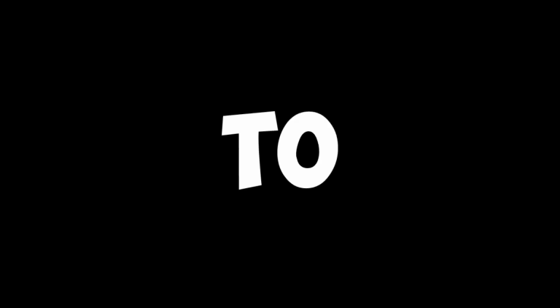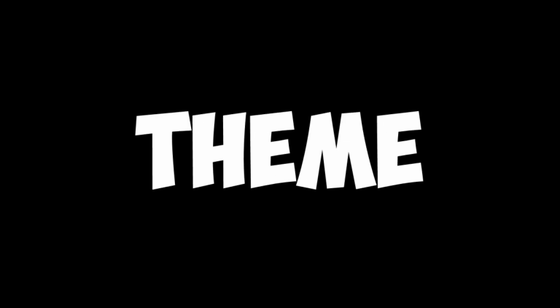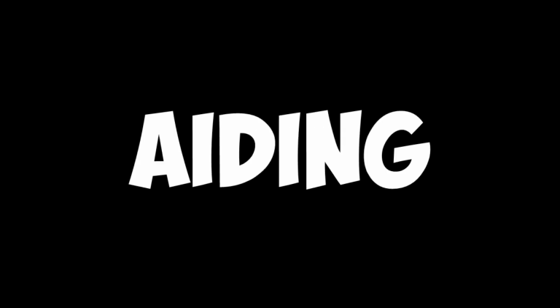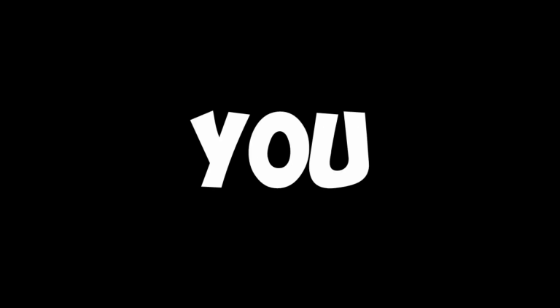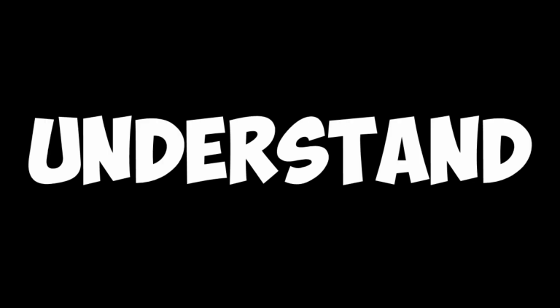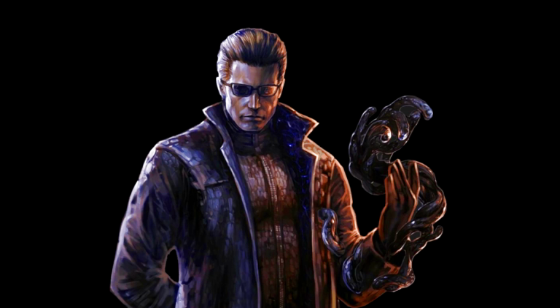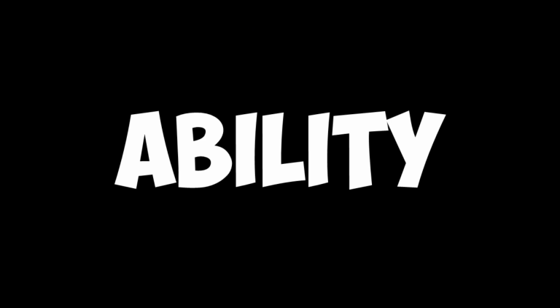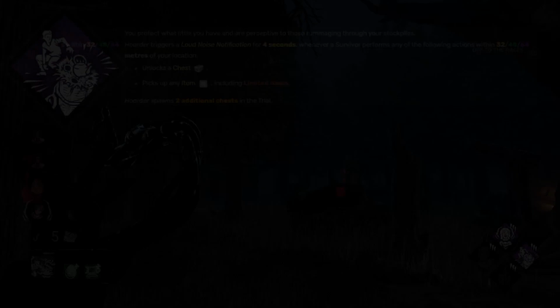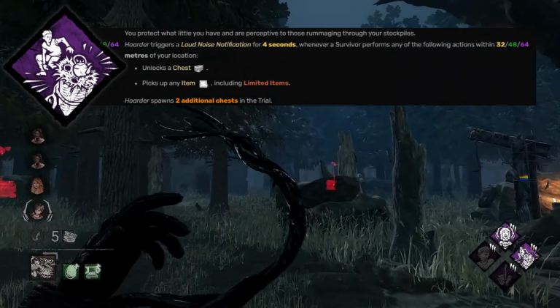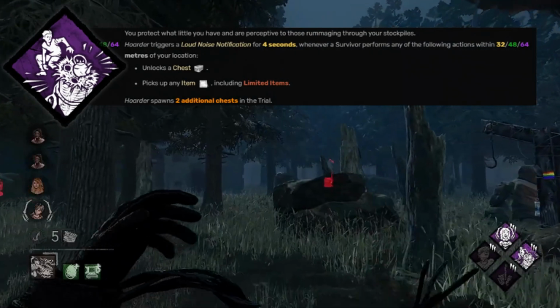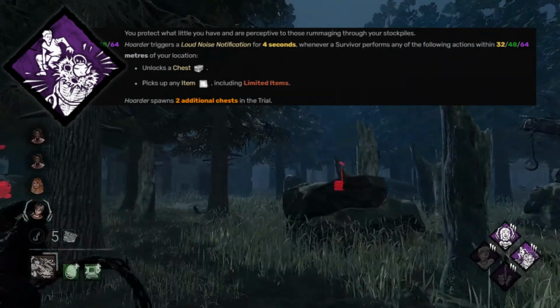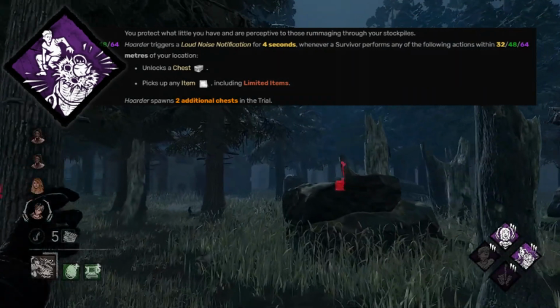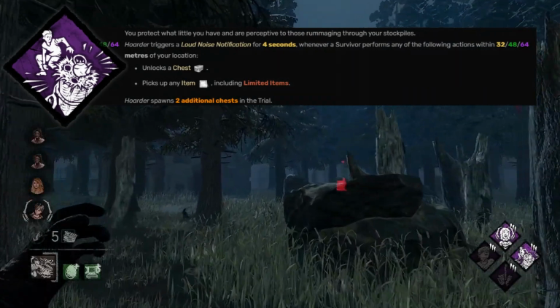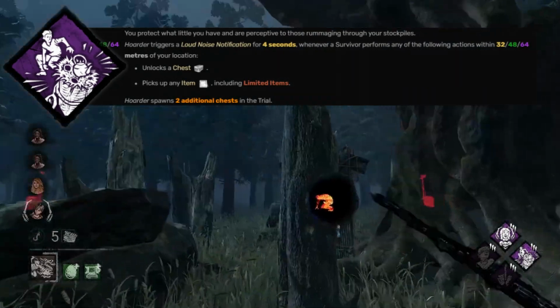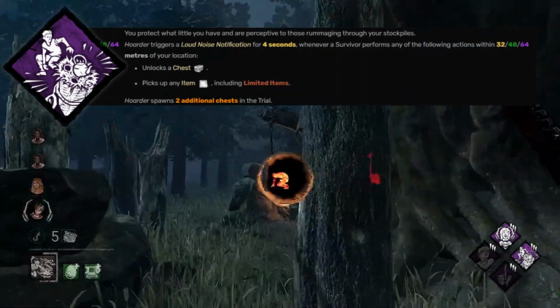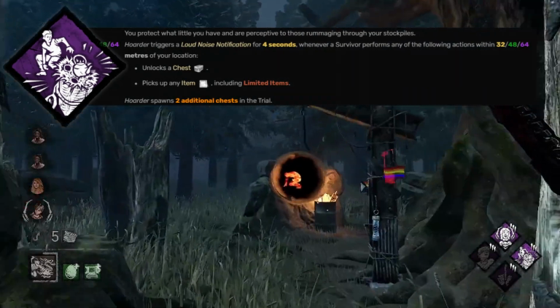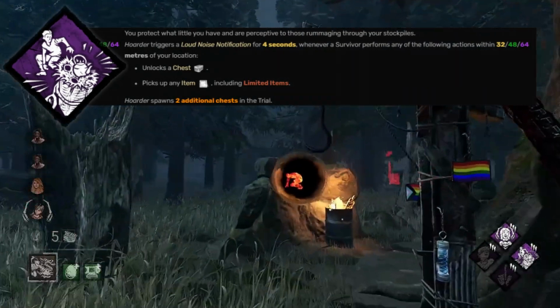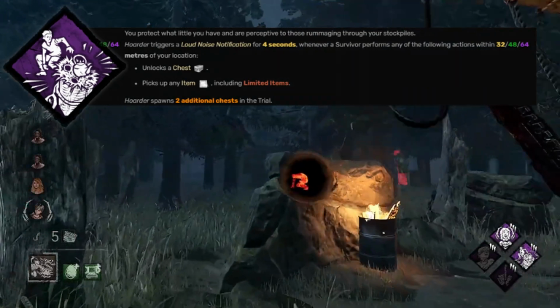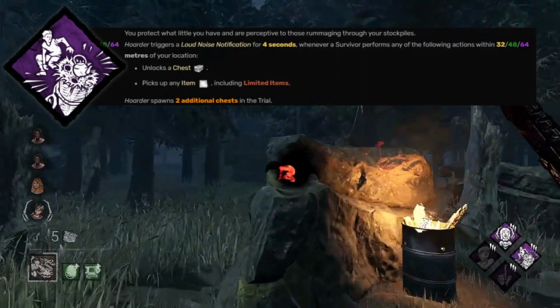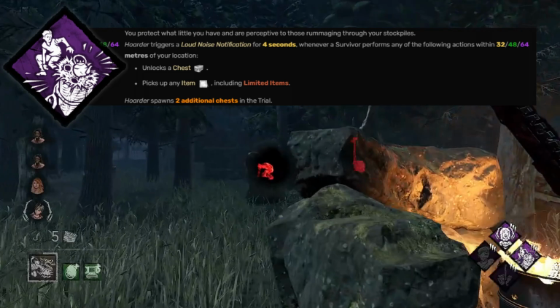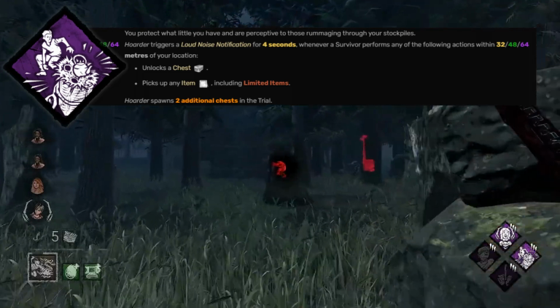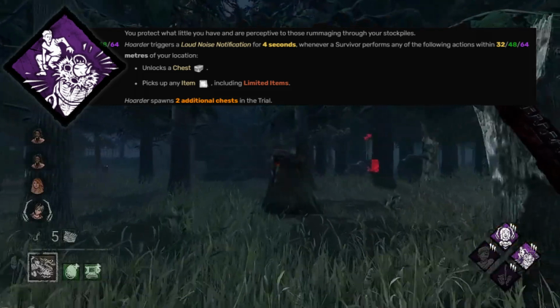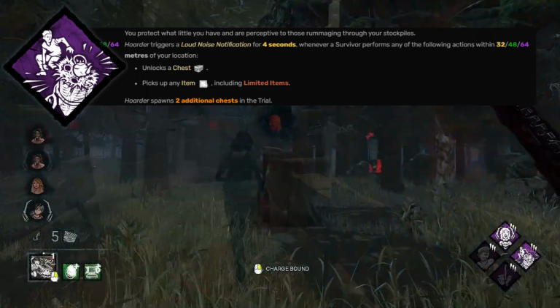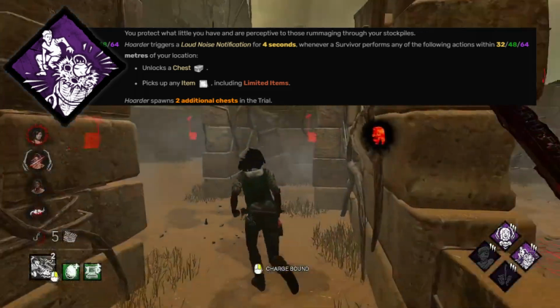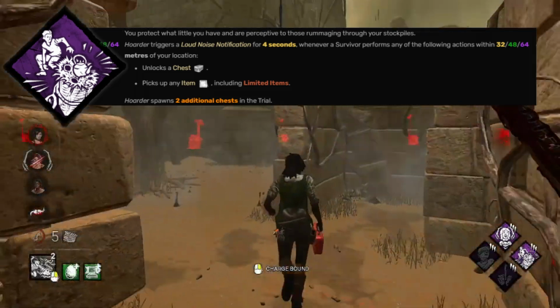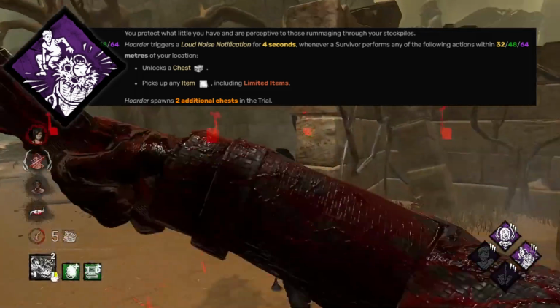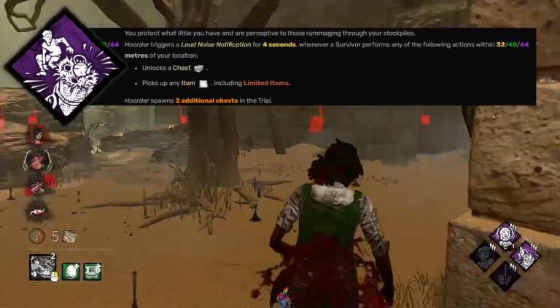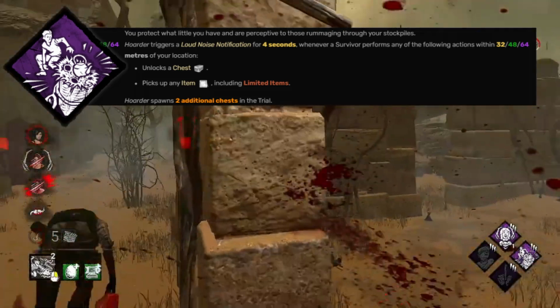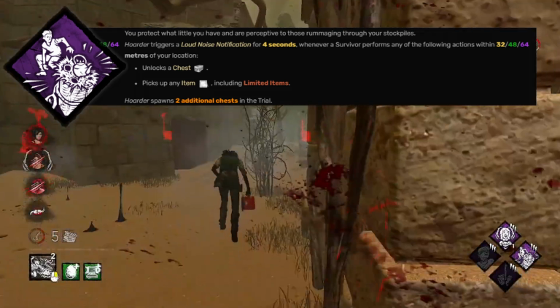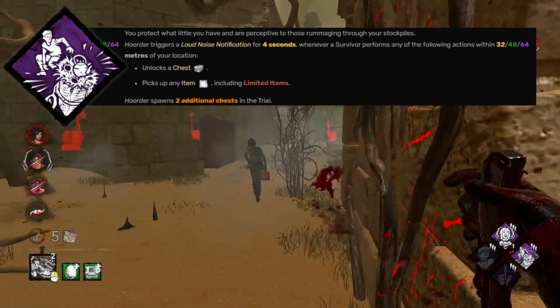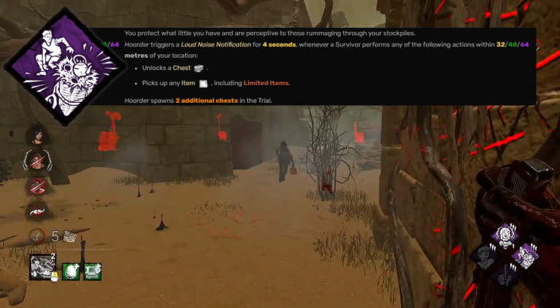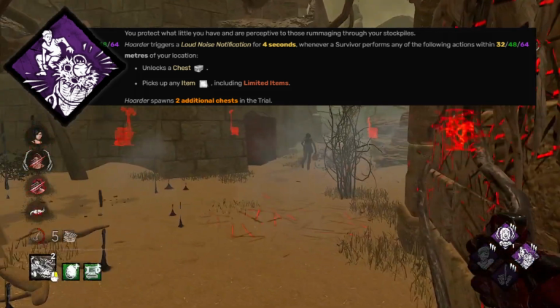Similar to the theme of aiding you to understand Wesker's ability, Hoarder will show you a notification whenever a survivor interacts with an item. And since first aid sprays are much more common than the comparable Nemesis vaccines, you should see this get more value than usual.